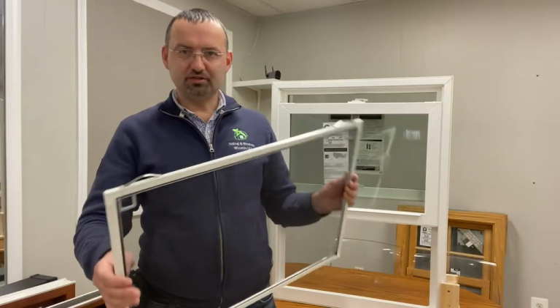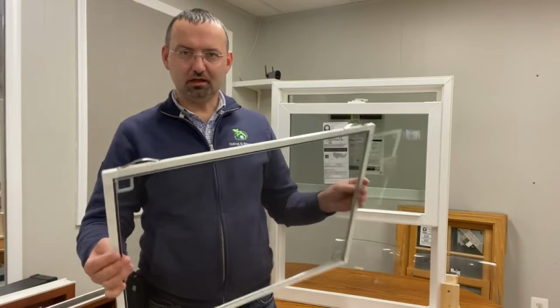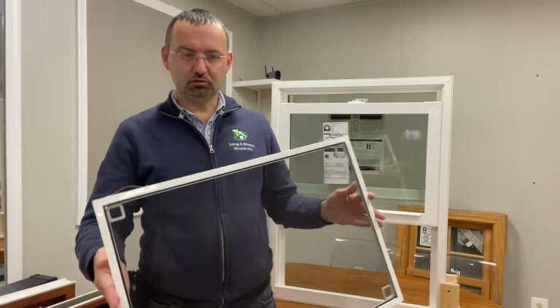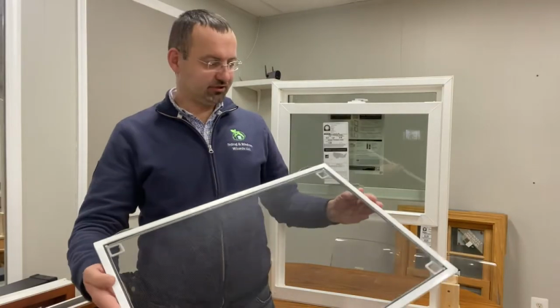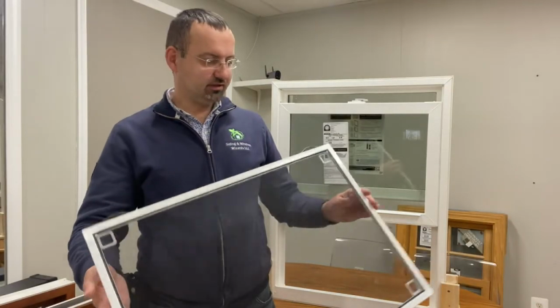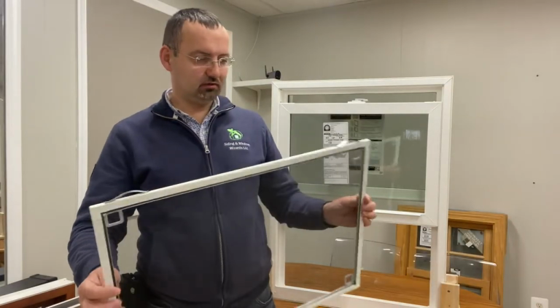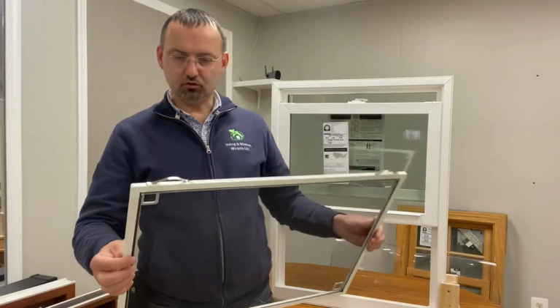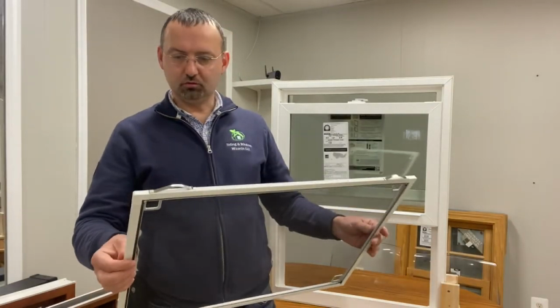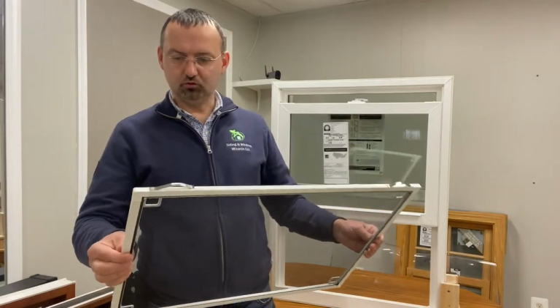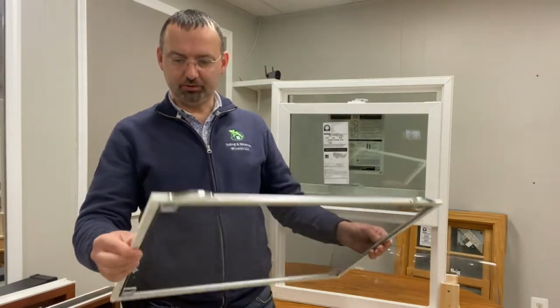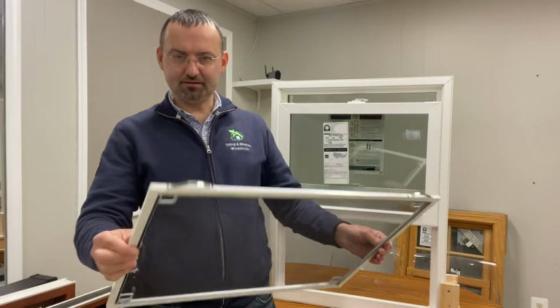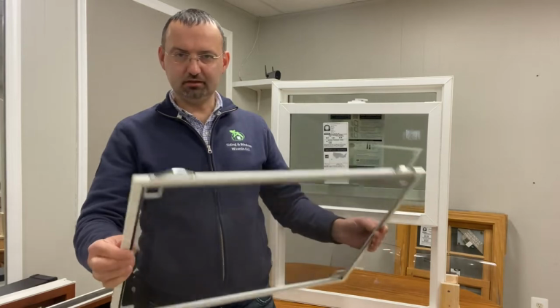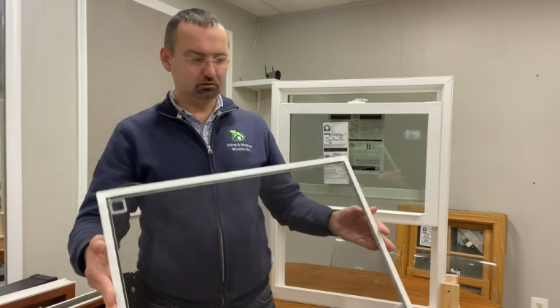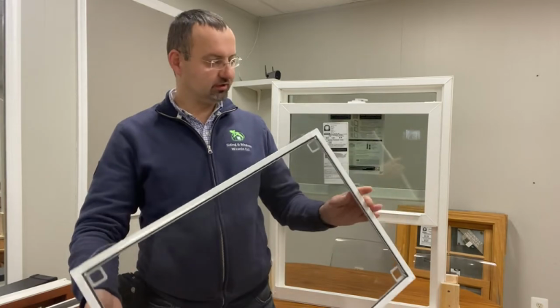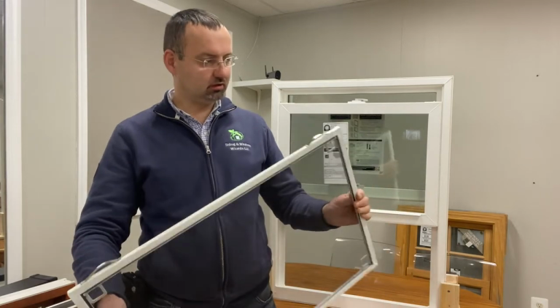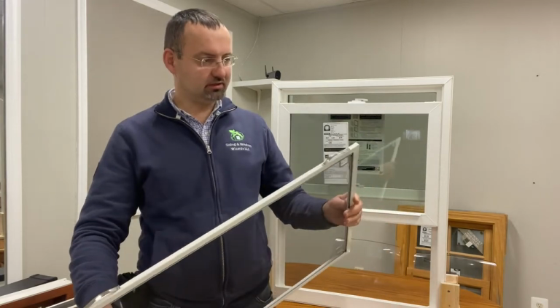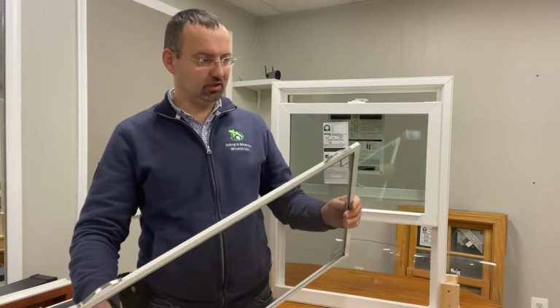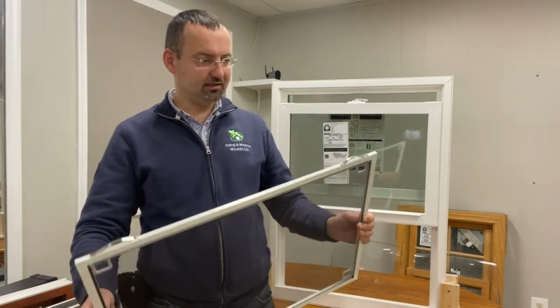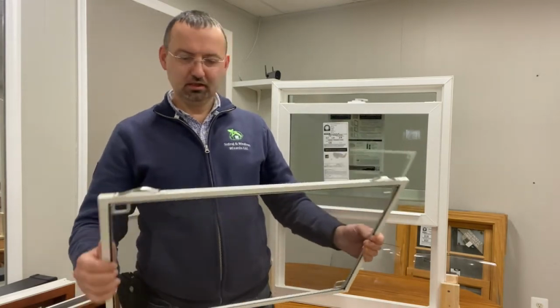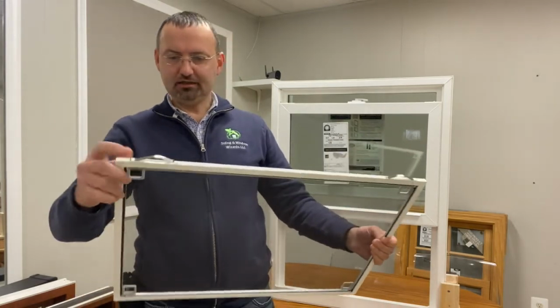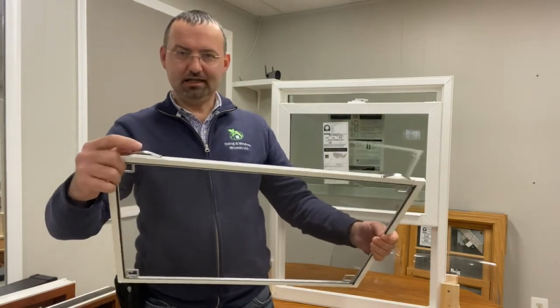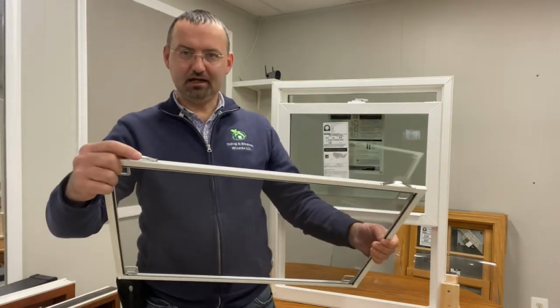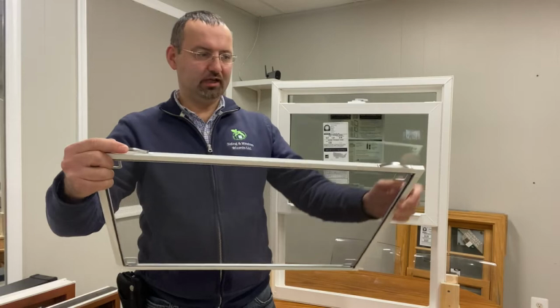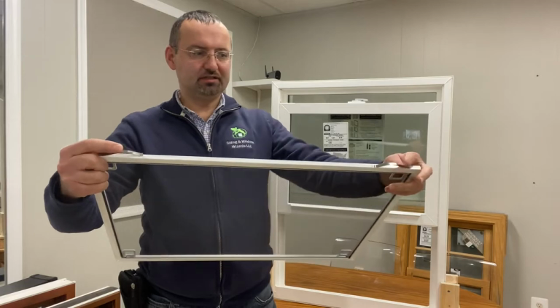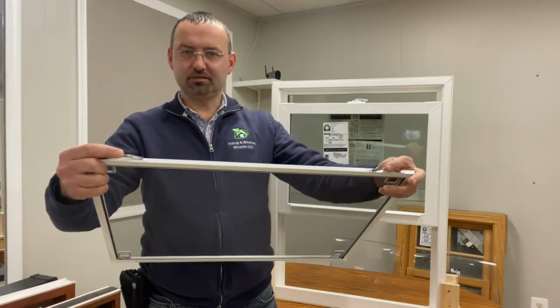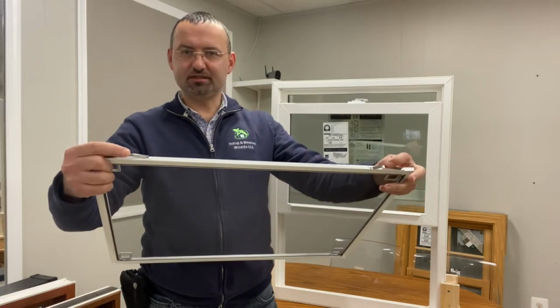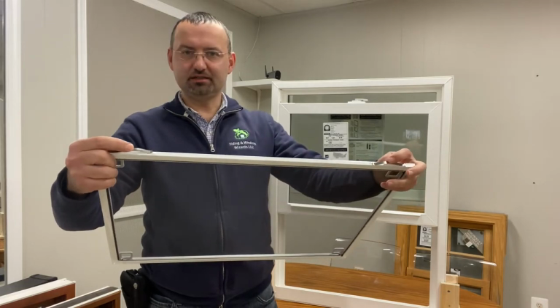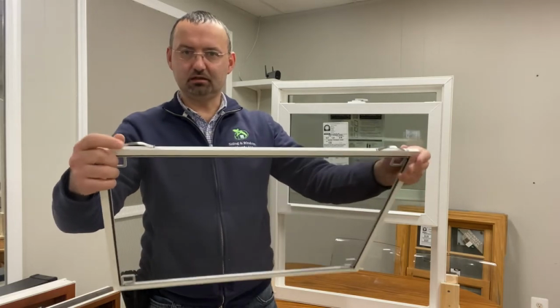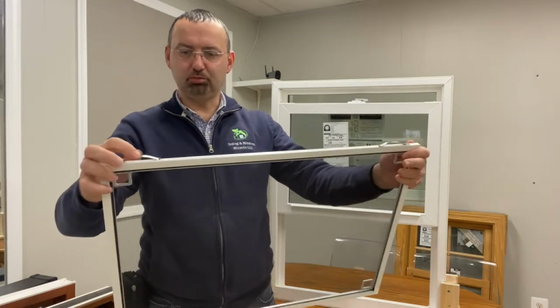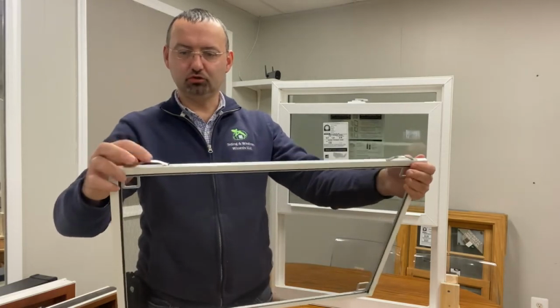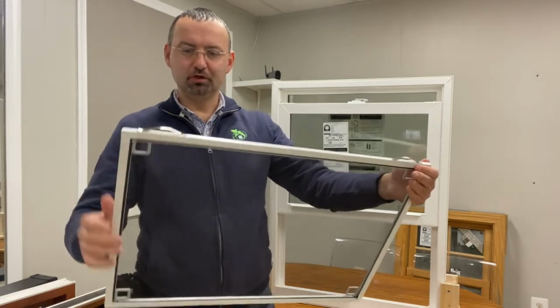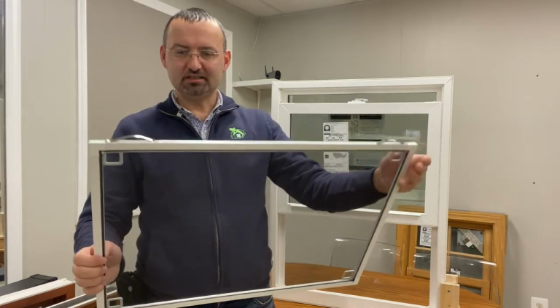So that's how it looks — the screen itself. It's rolled foam aluminum, but pretty much sturdy. It looks like it's well made, and at the top we have these springs here — that's important to know.